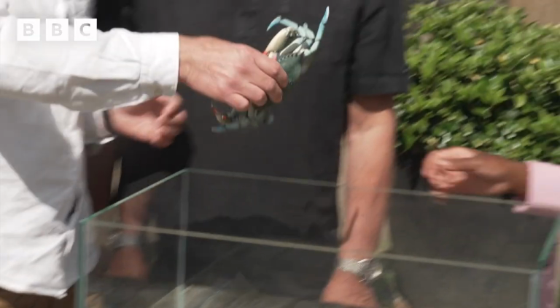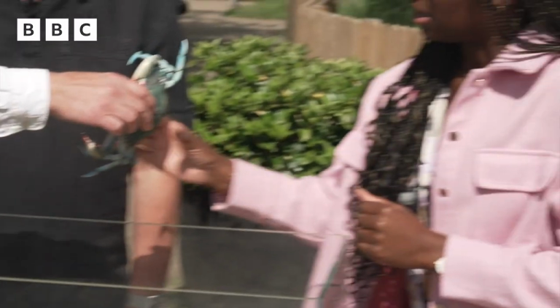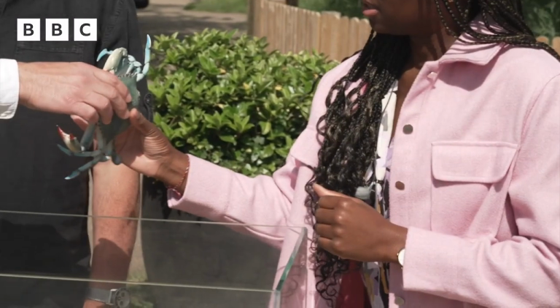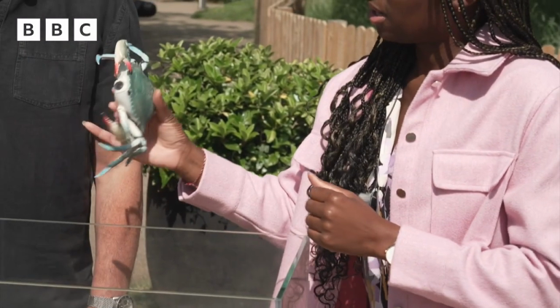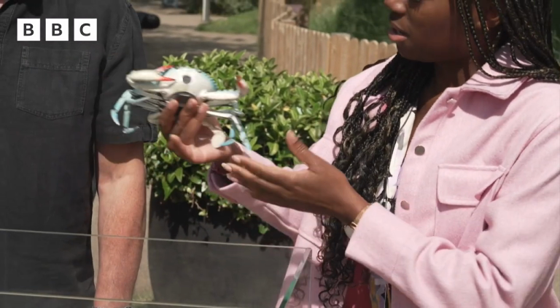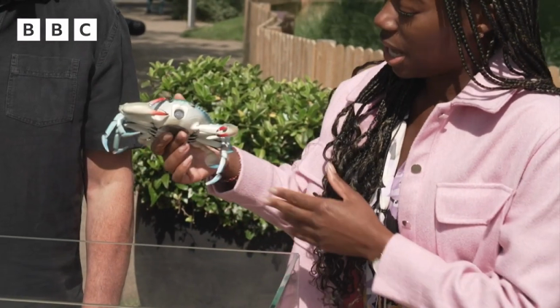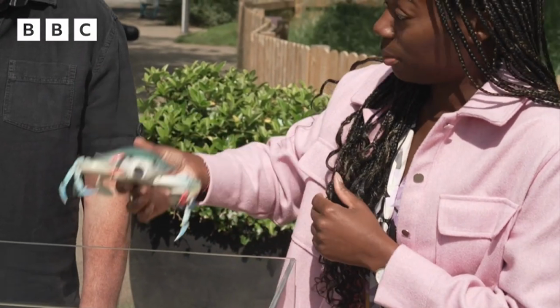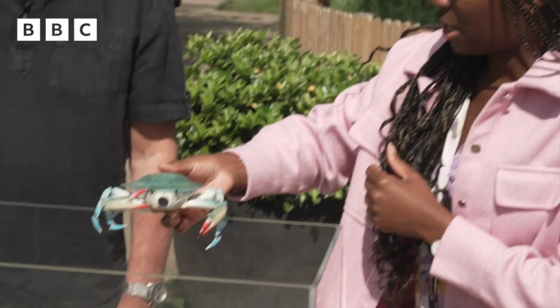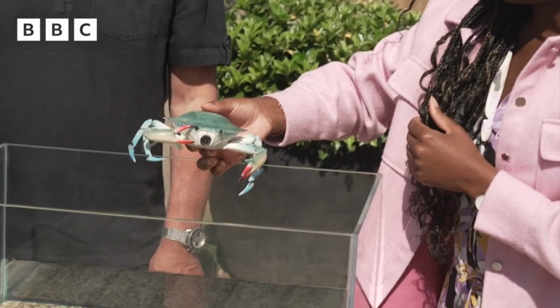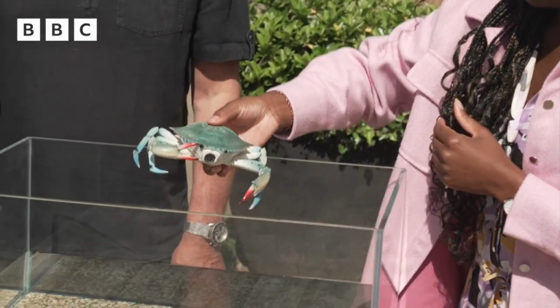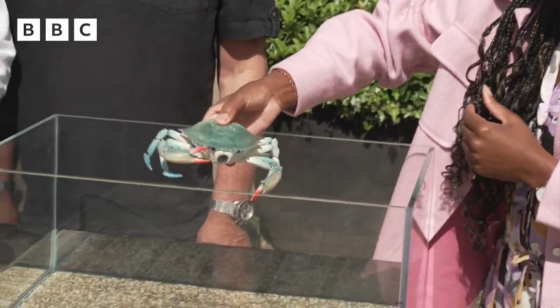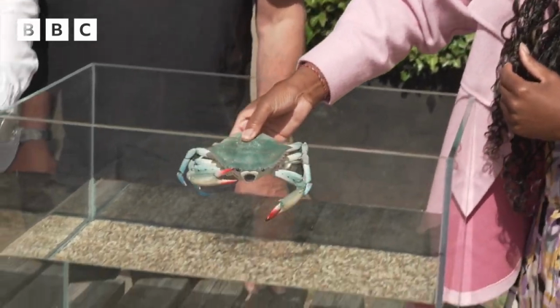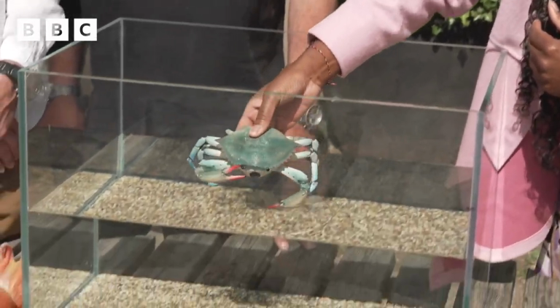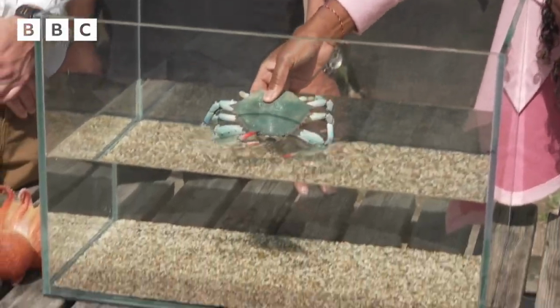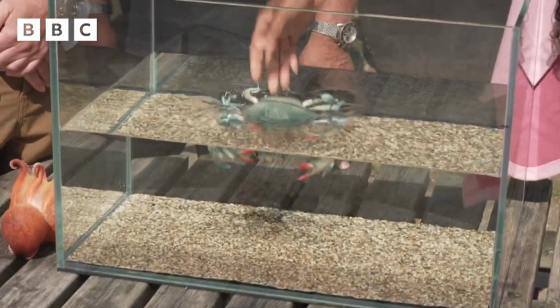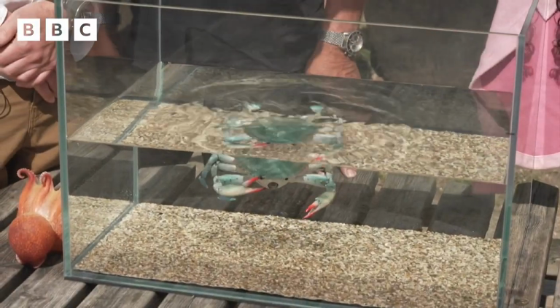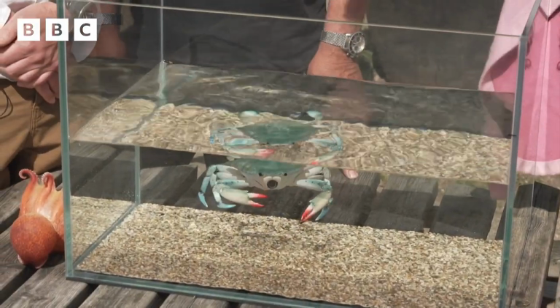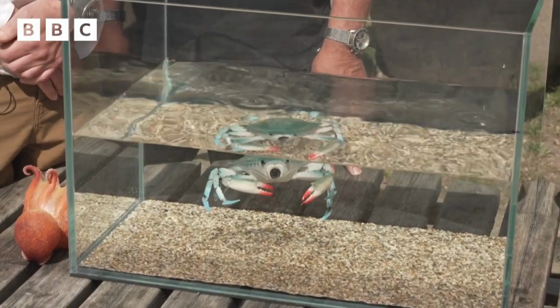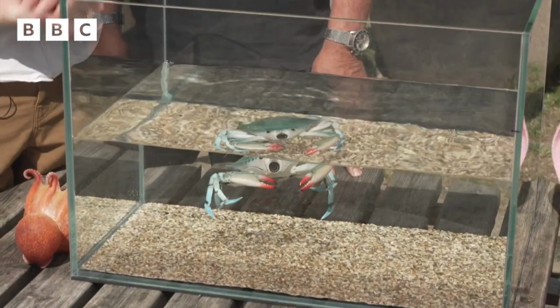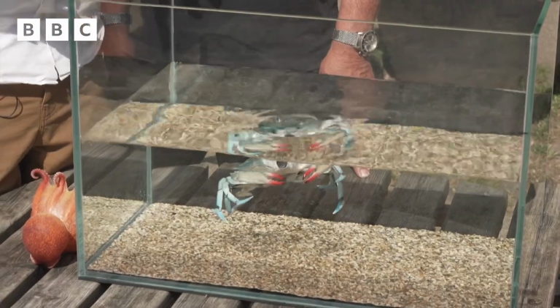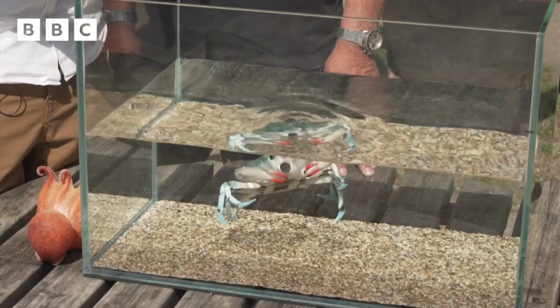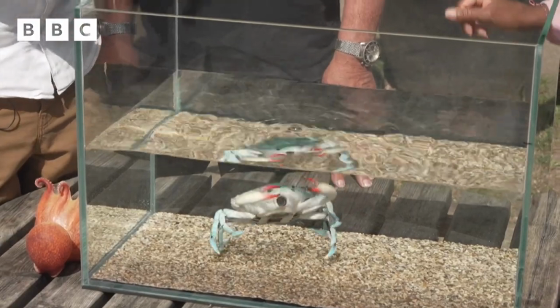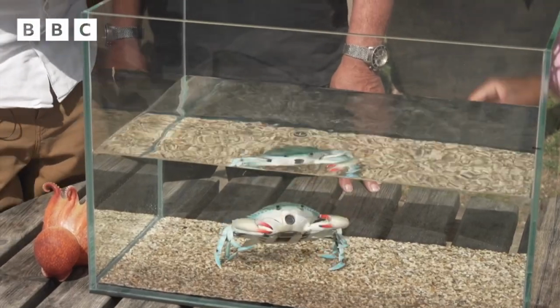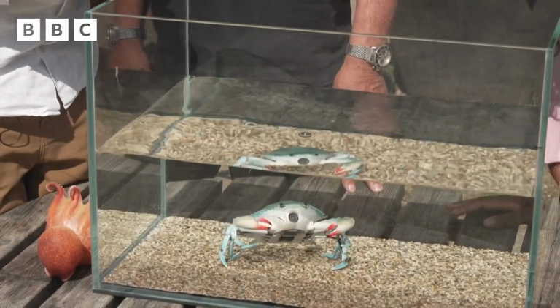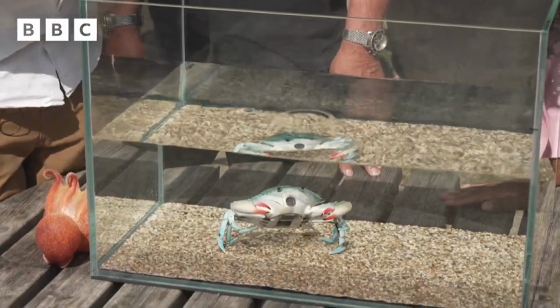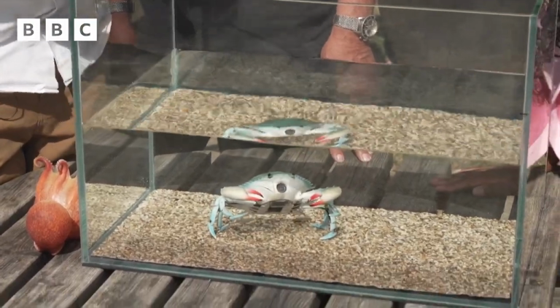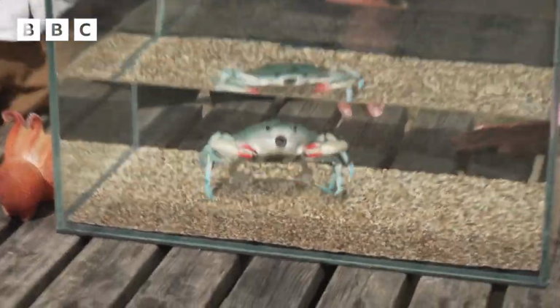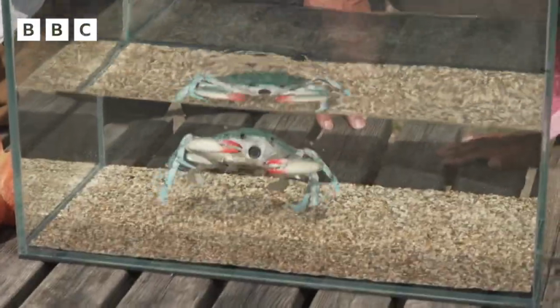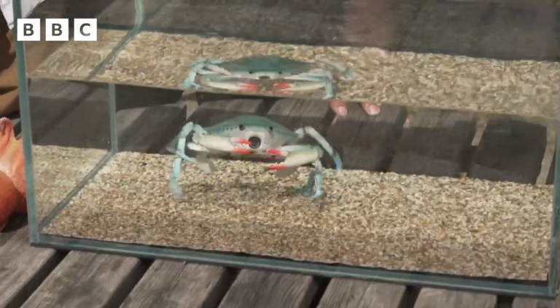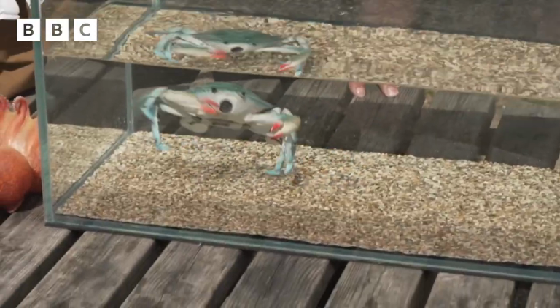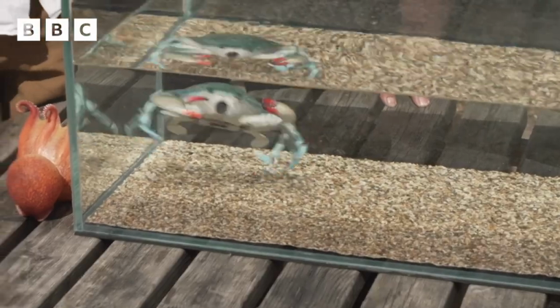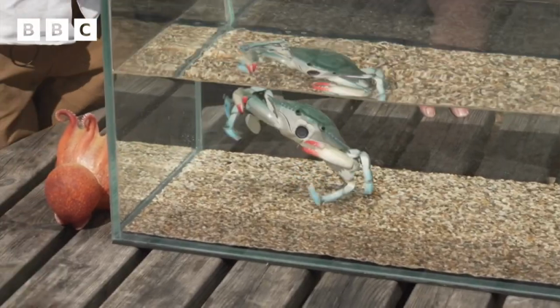There's our spy blue crab. Just put it in the water — he loves water. Be free. He's blowing some bubbles. He might just need a little bit of time. And he's off. There we go.